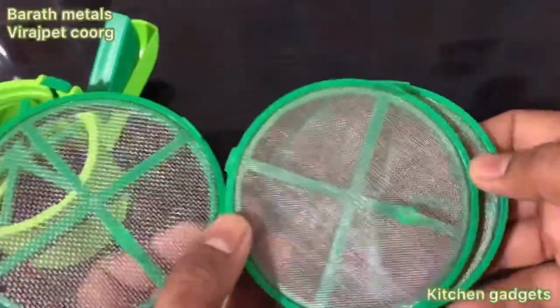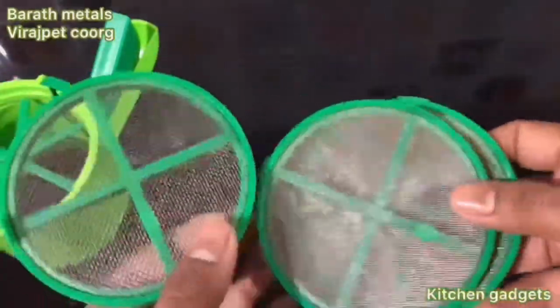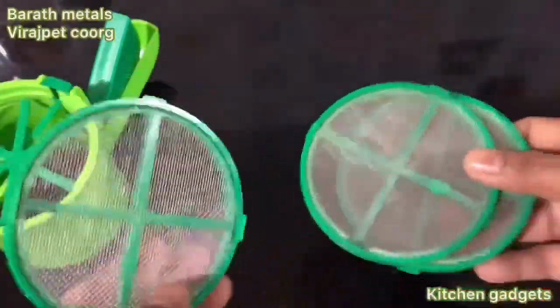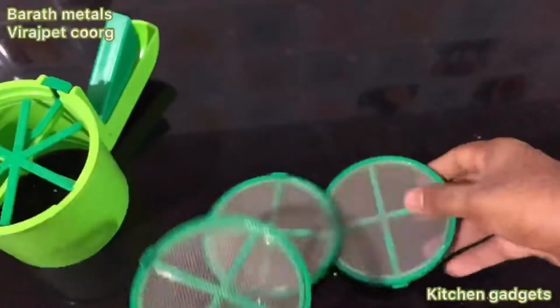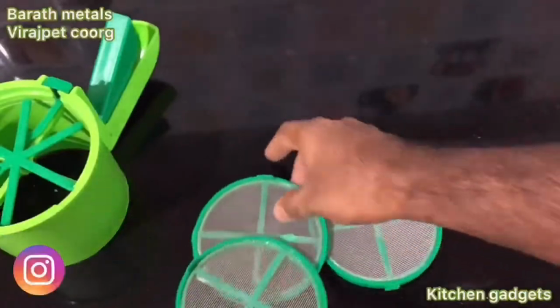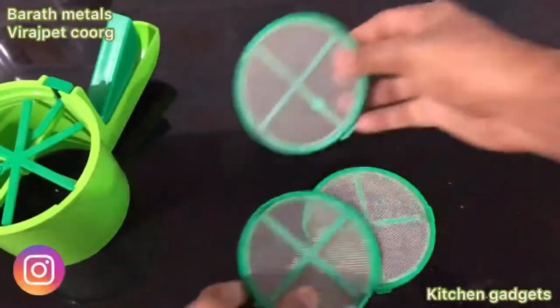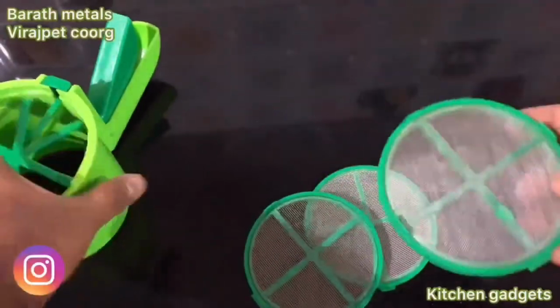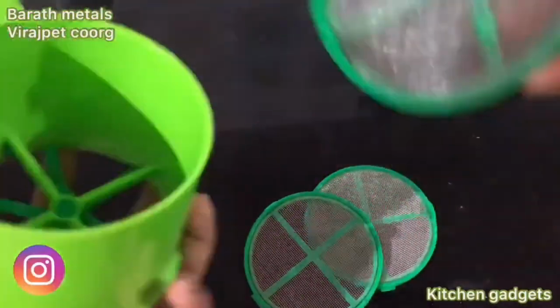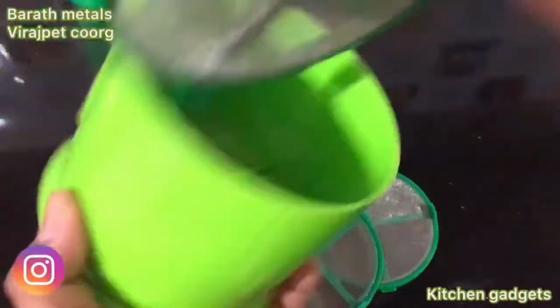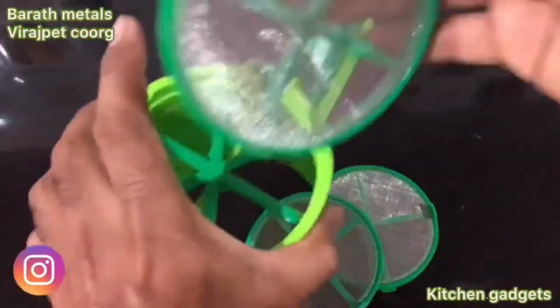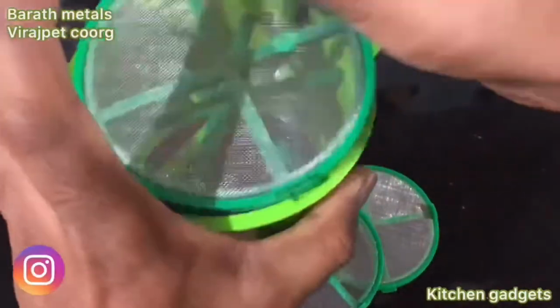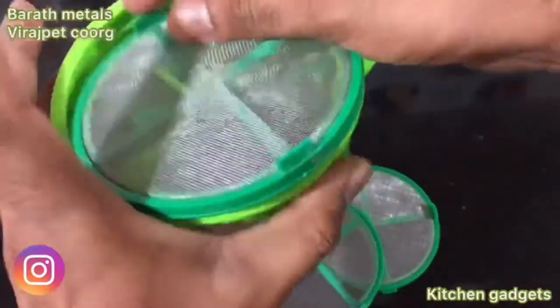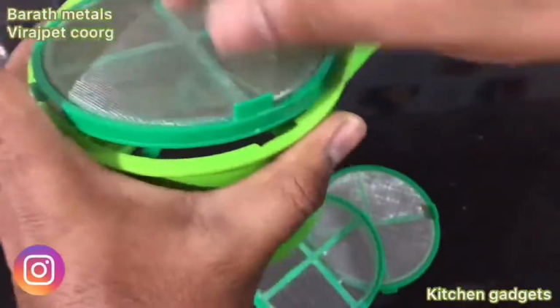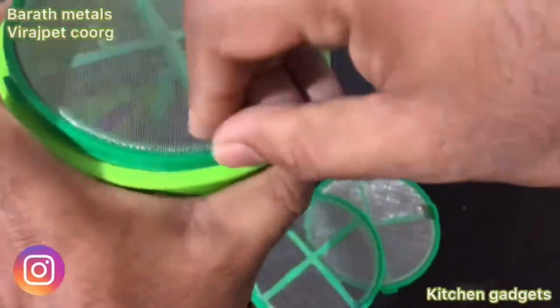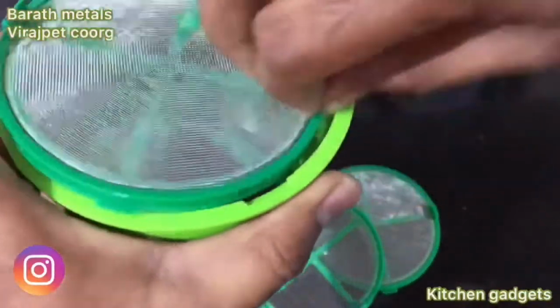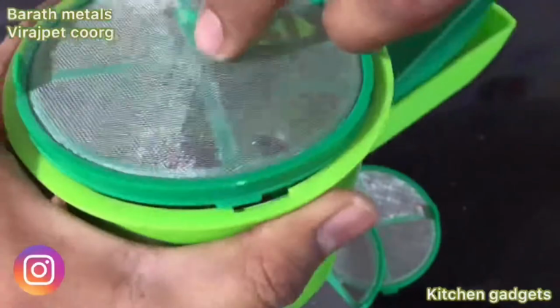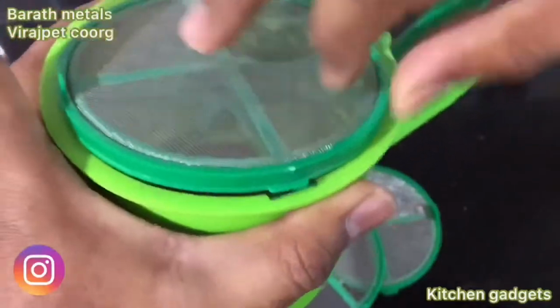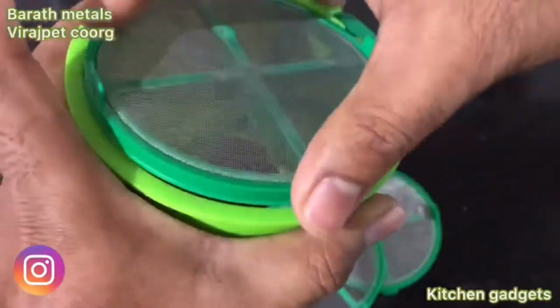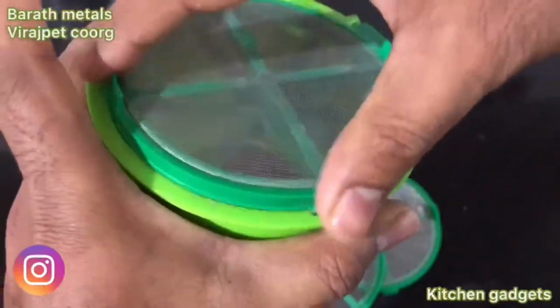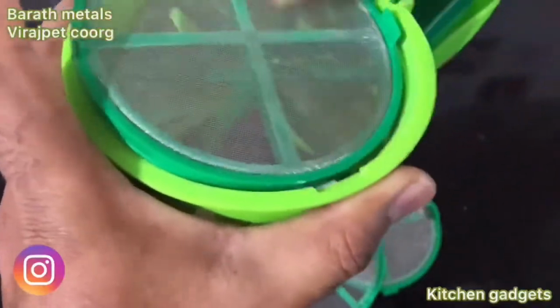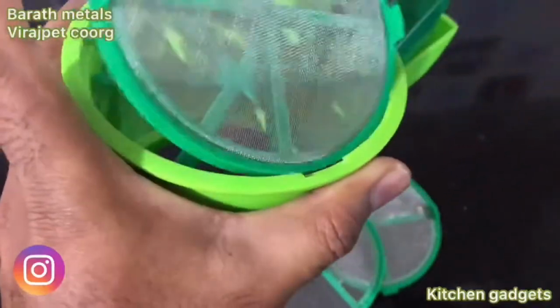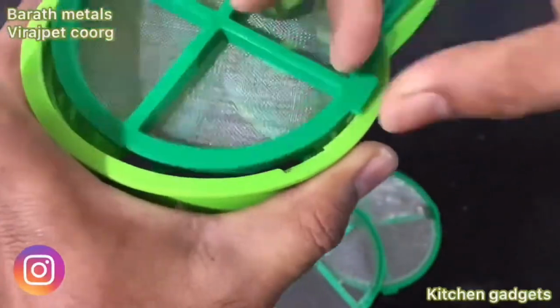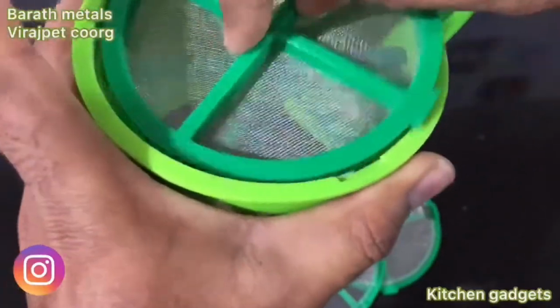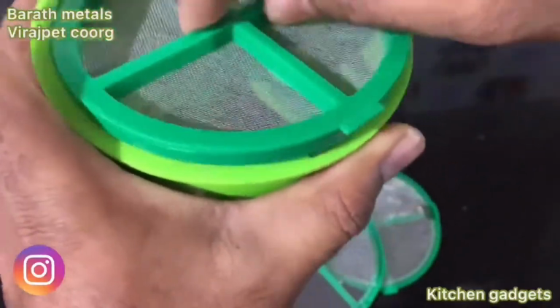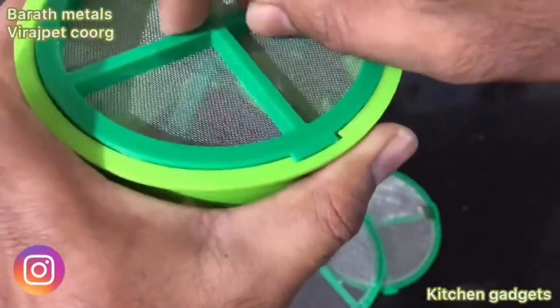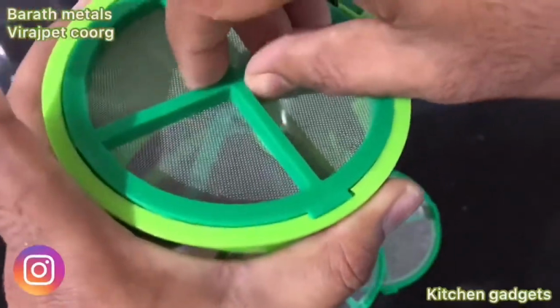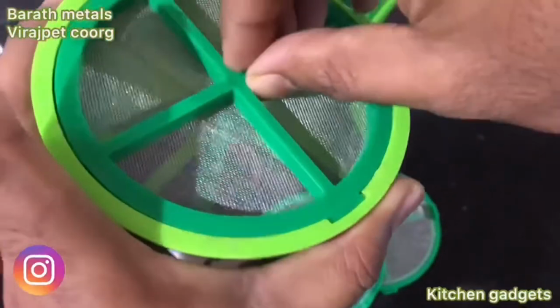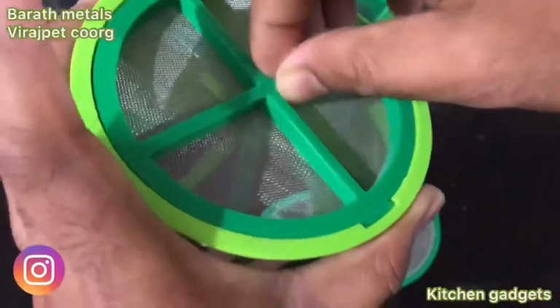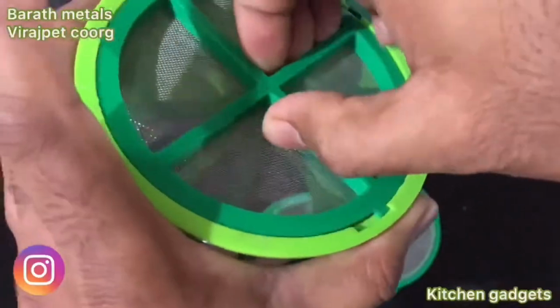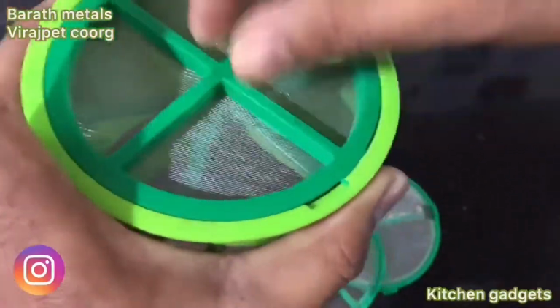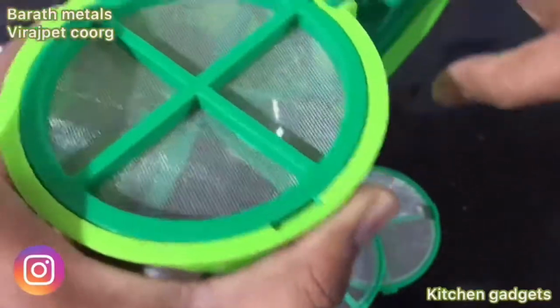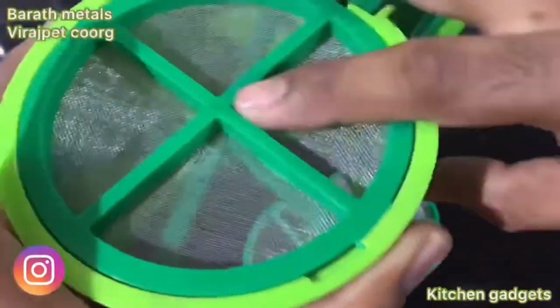I am using a small plate of holes. This is the one that I am using.